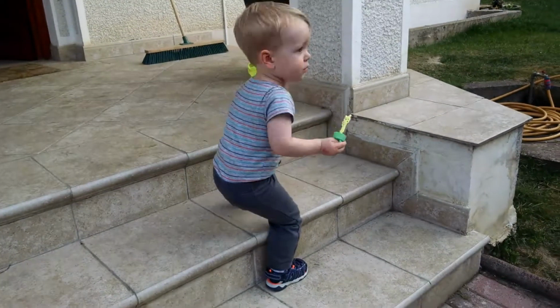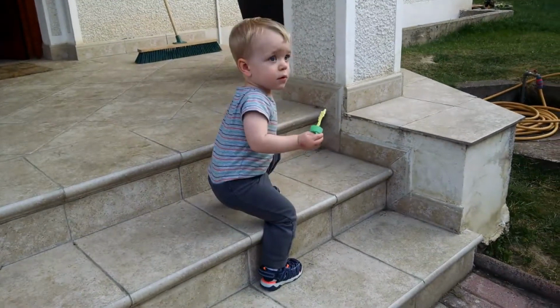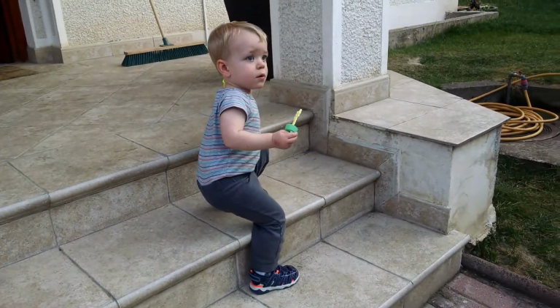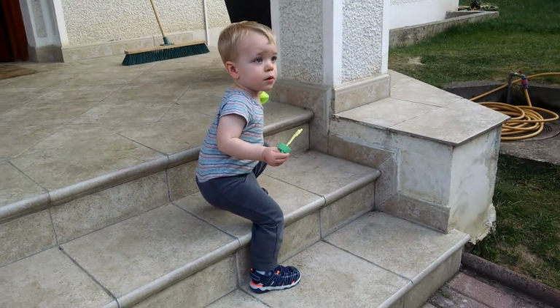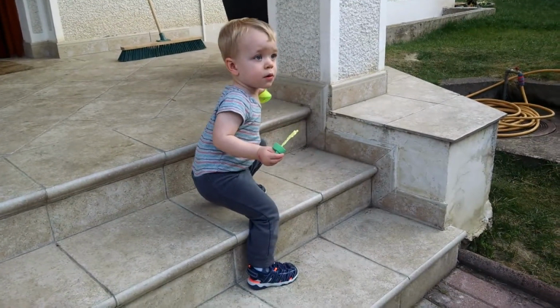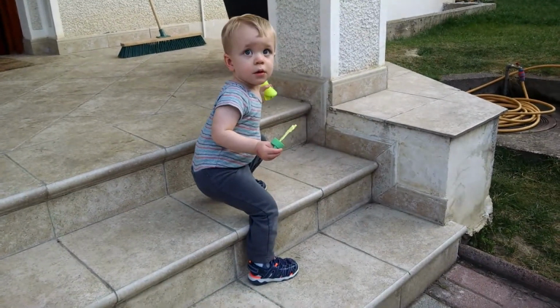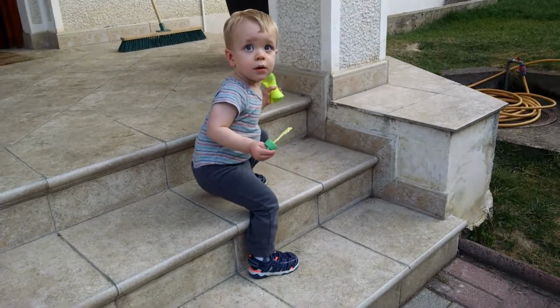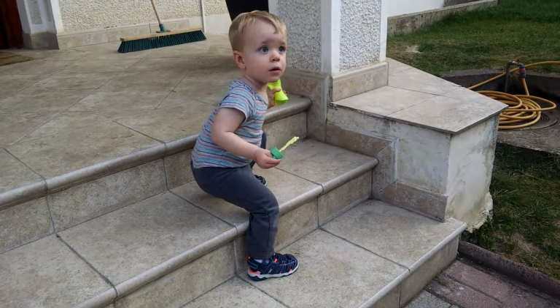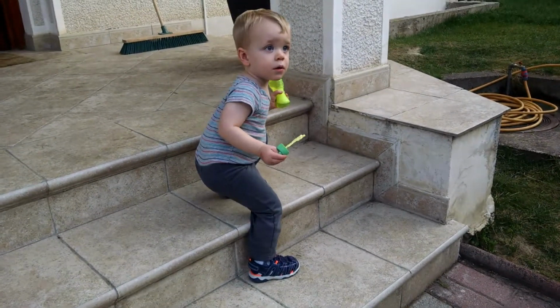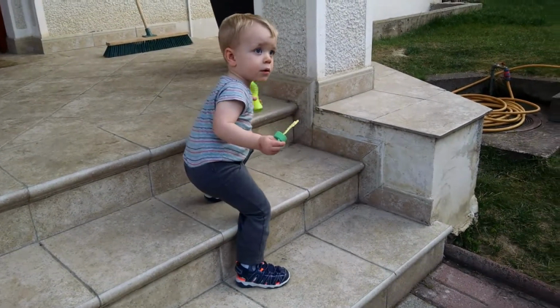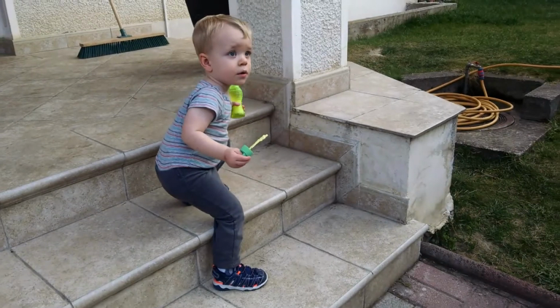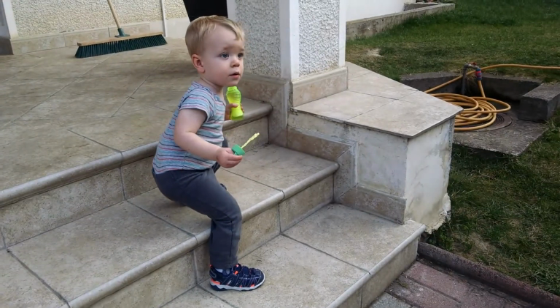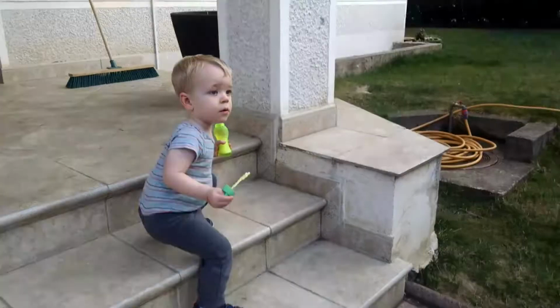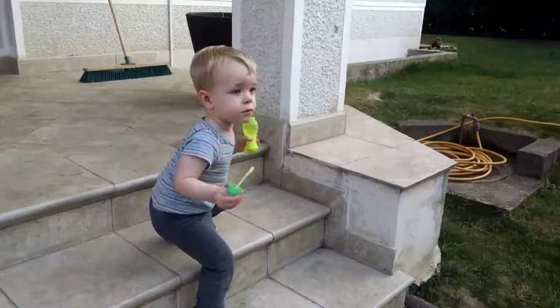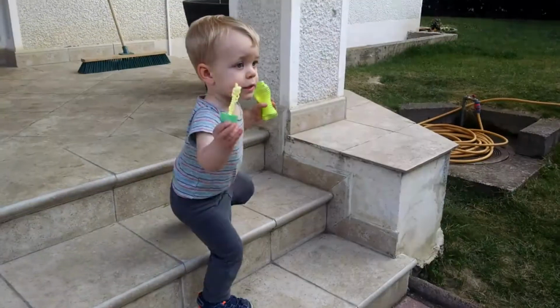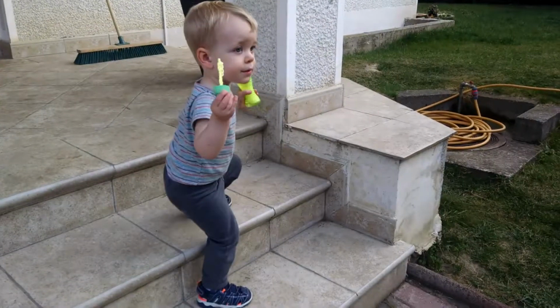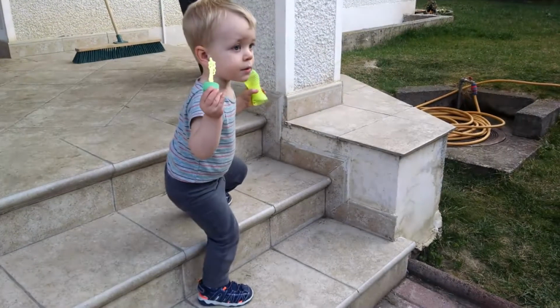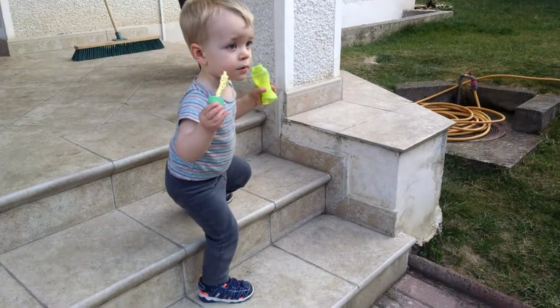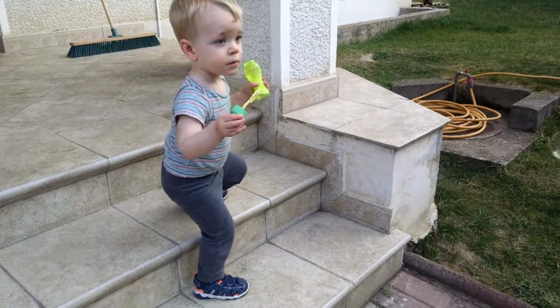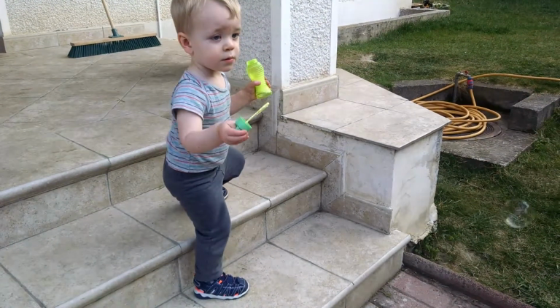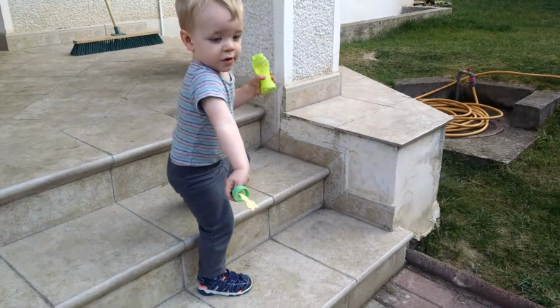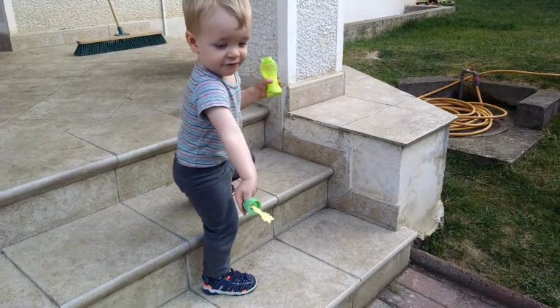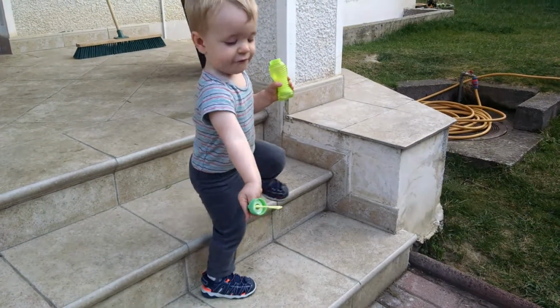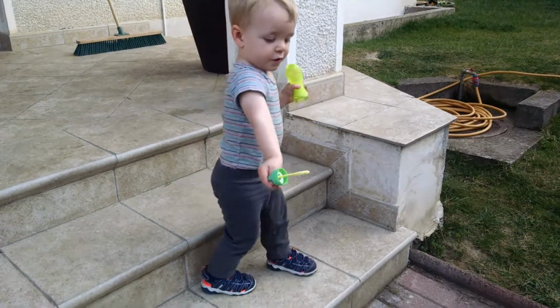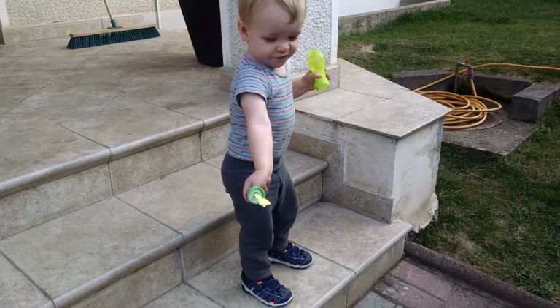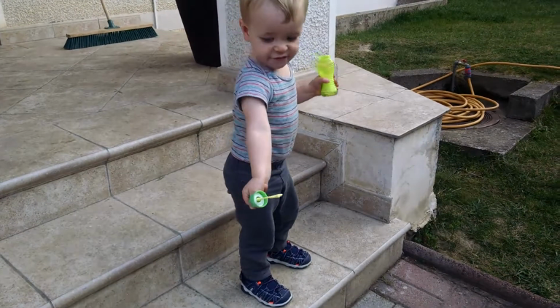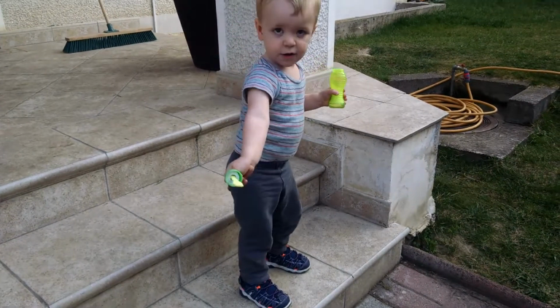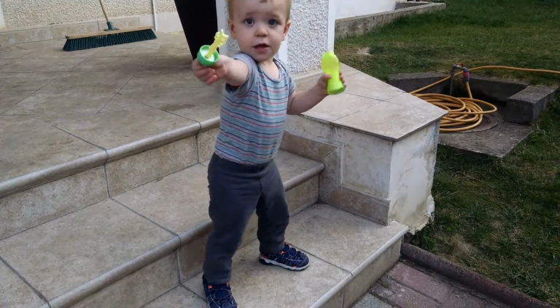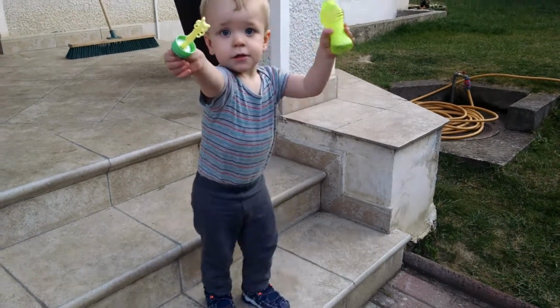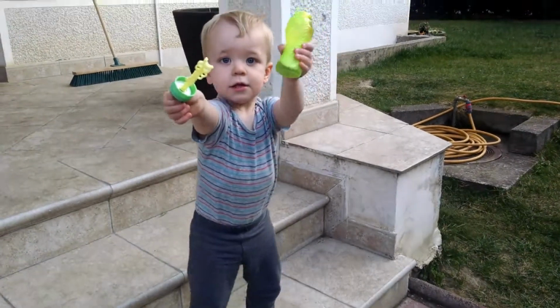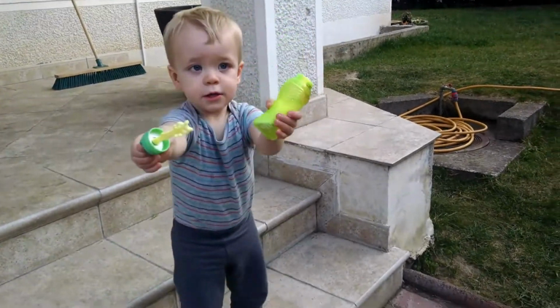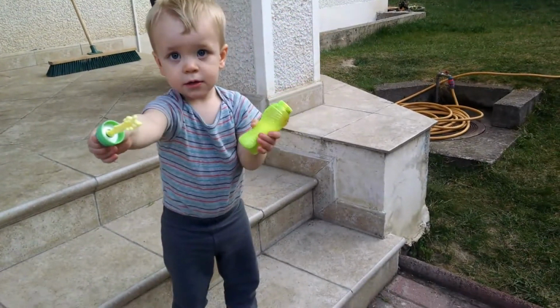Okay, let's go. Can you blow the bubbles? Daddy. Well, you blow. Good job. Look, try again.